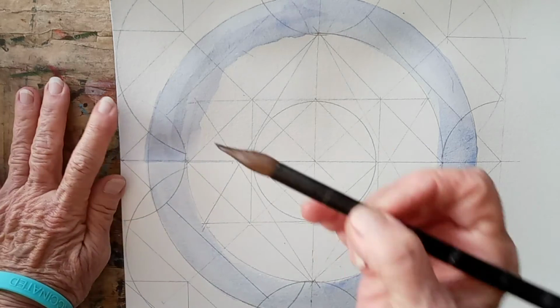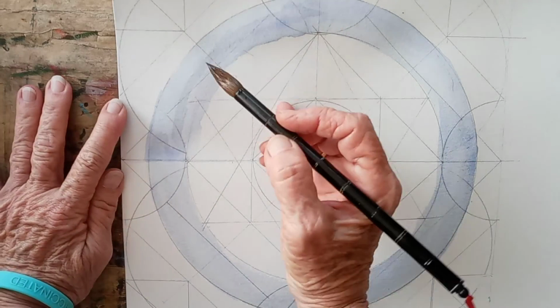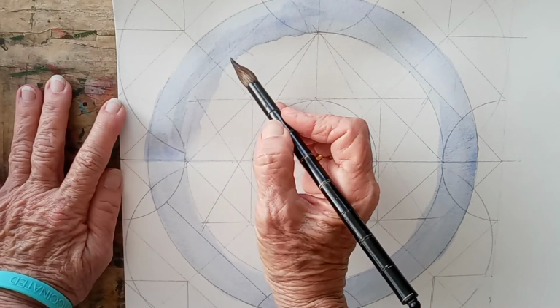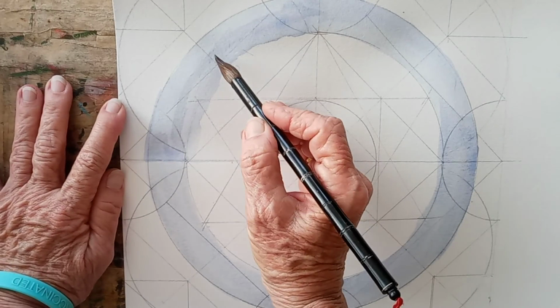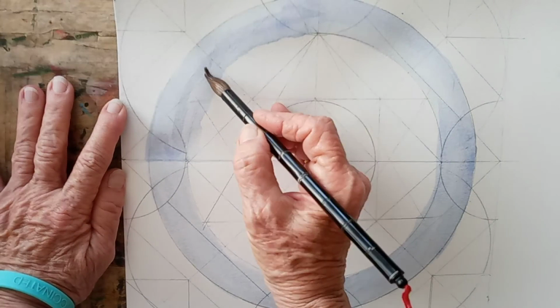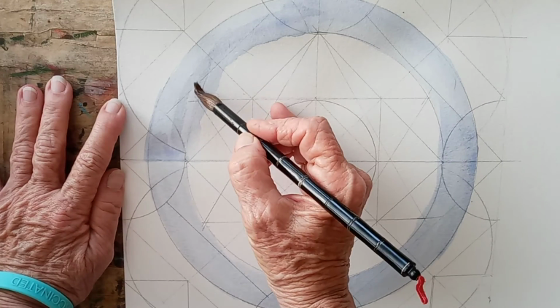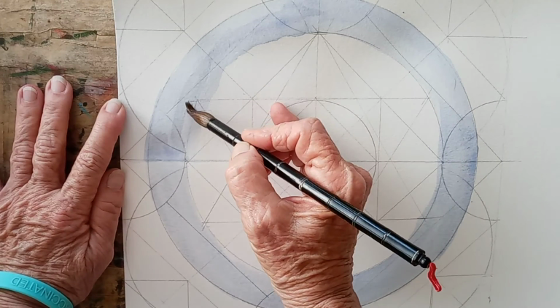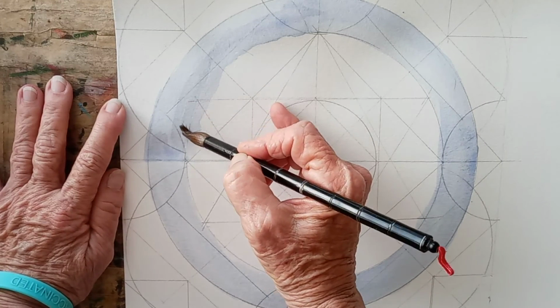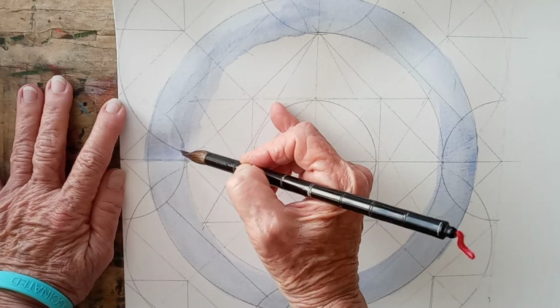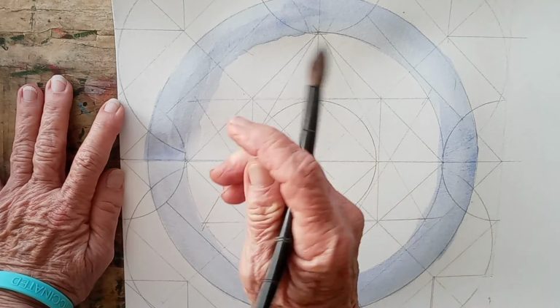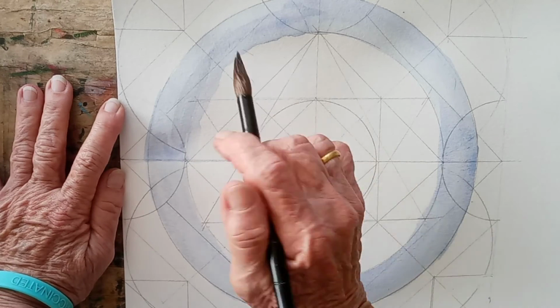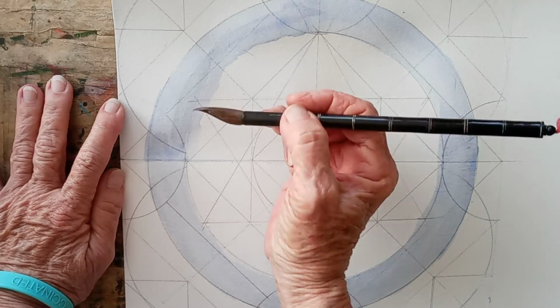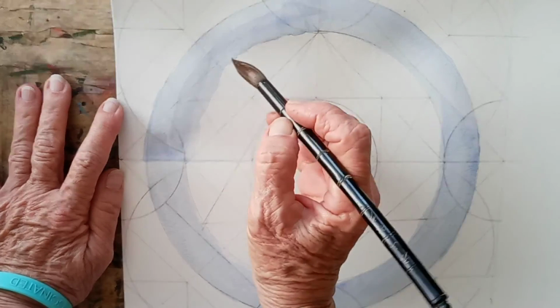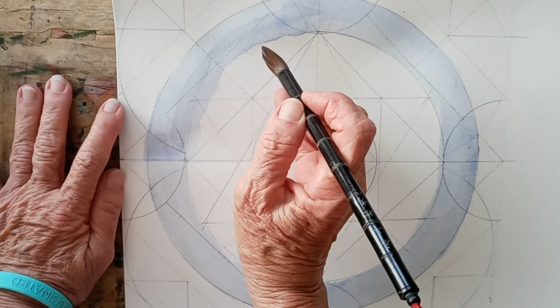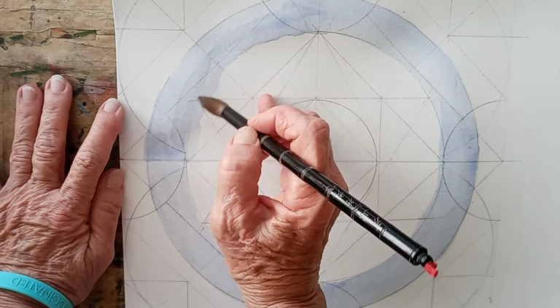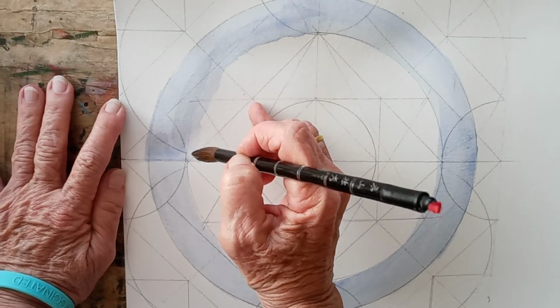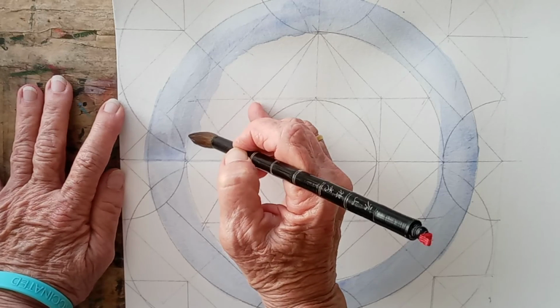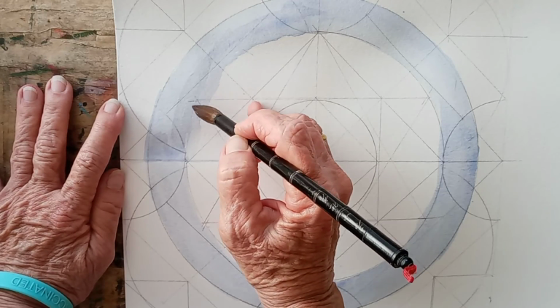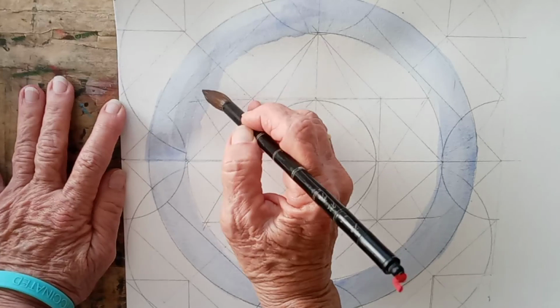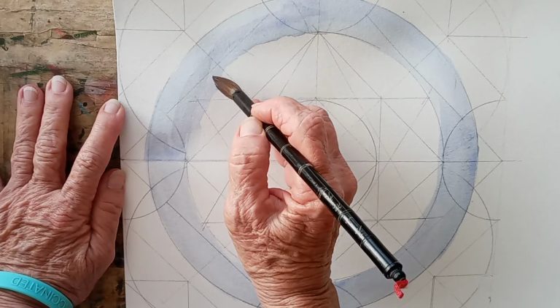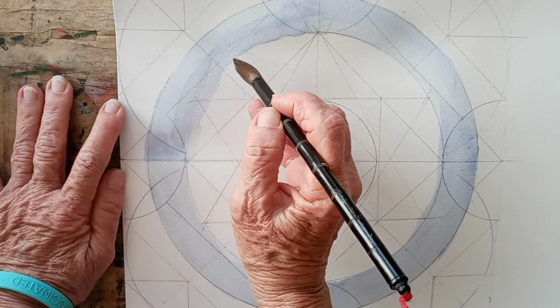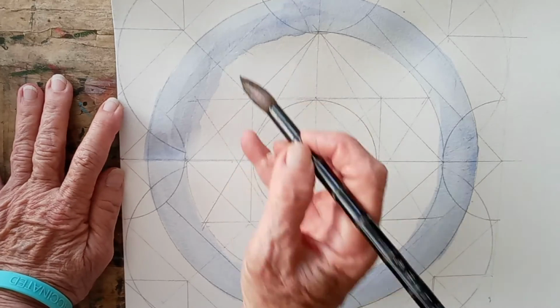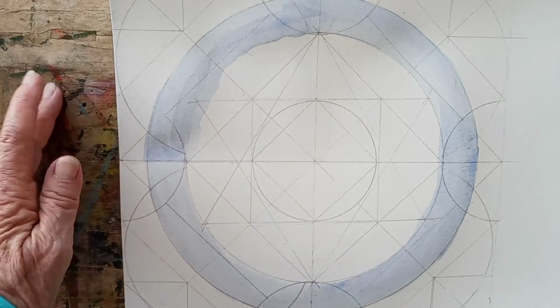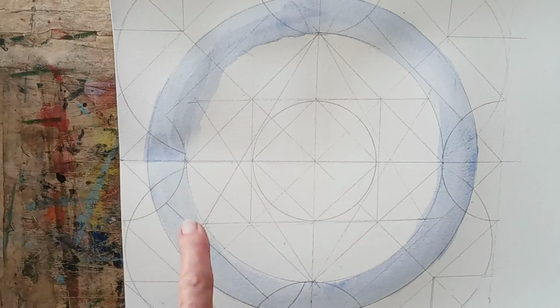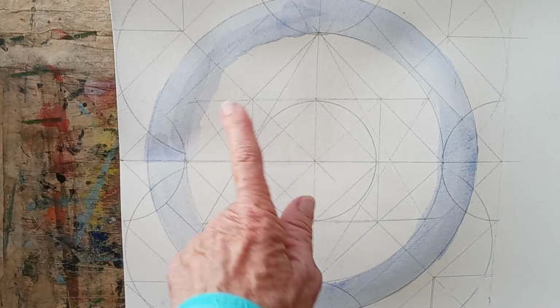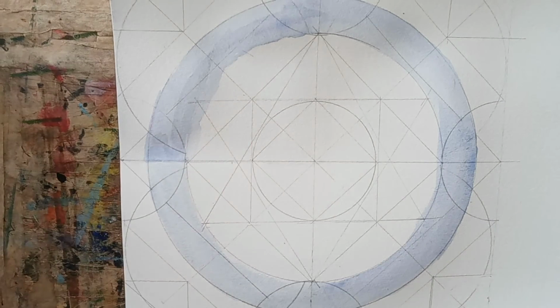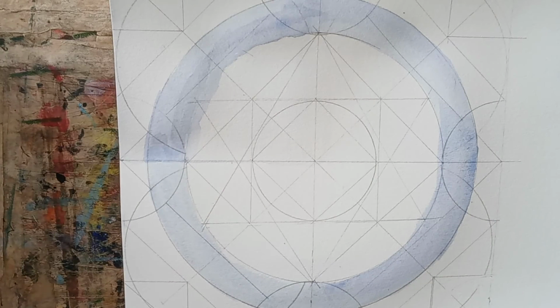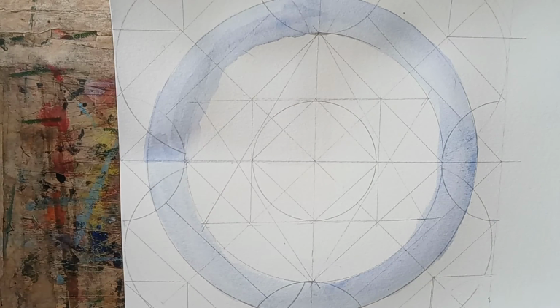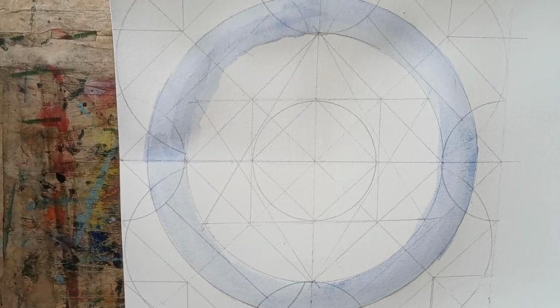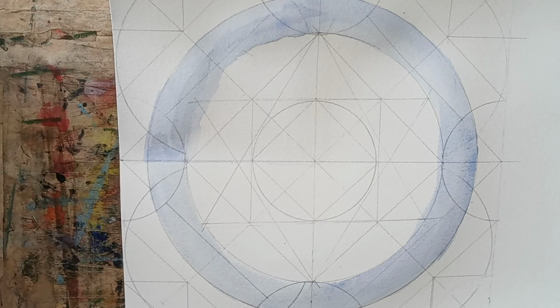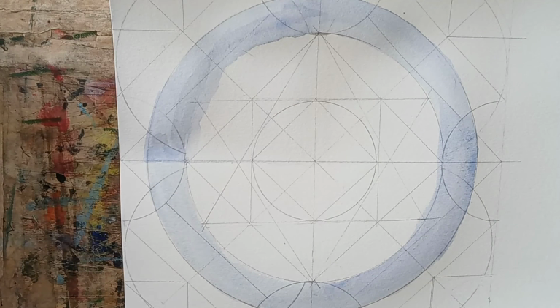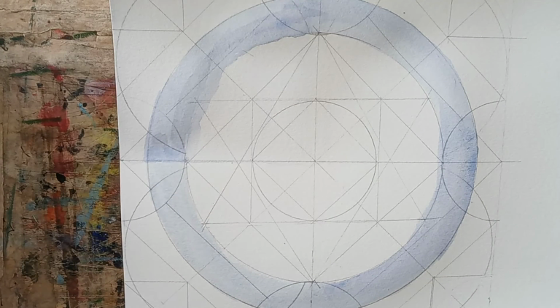This is pretty uneven here. You're going to have to even this out later along that line there, from there — but don't worry about it now.